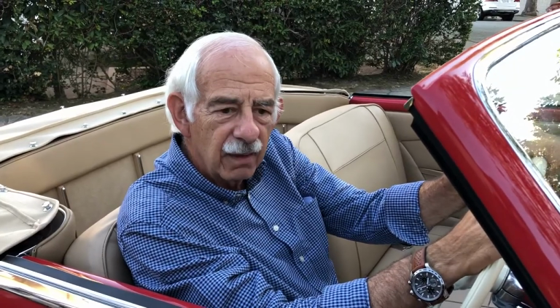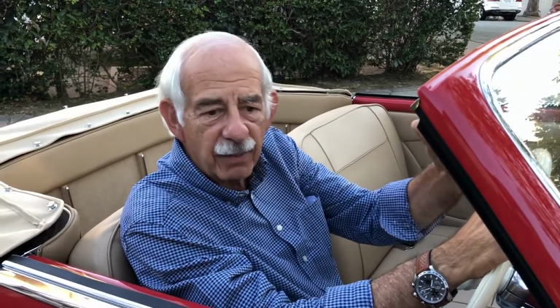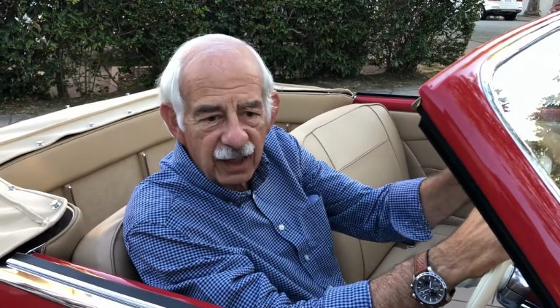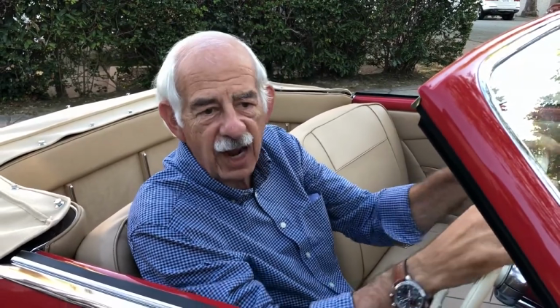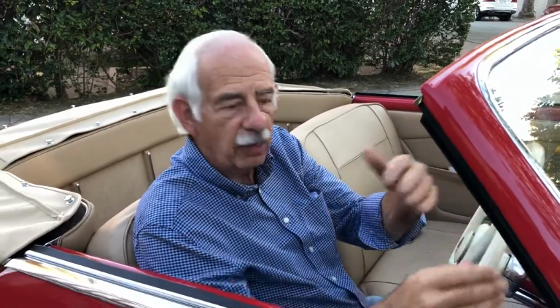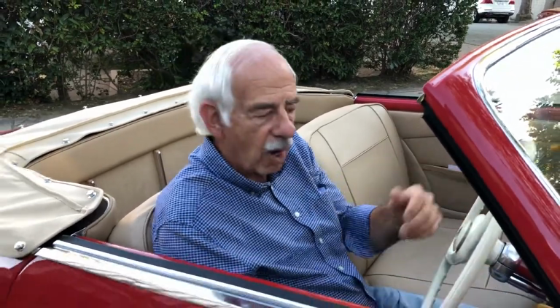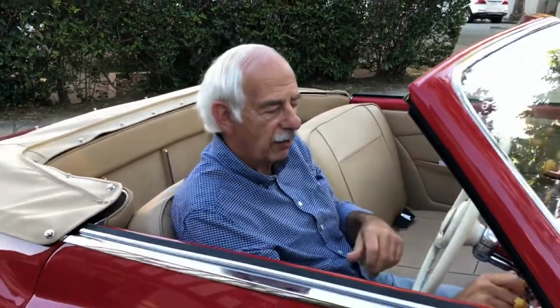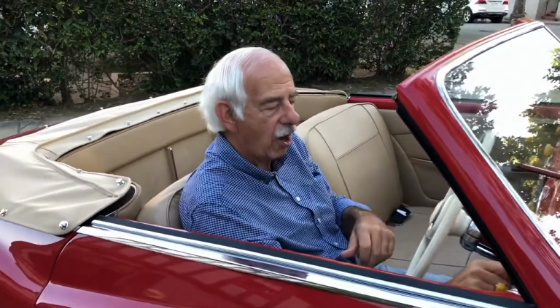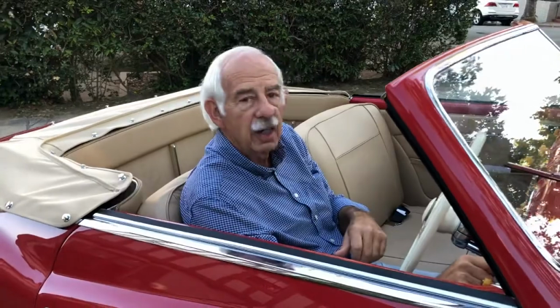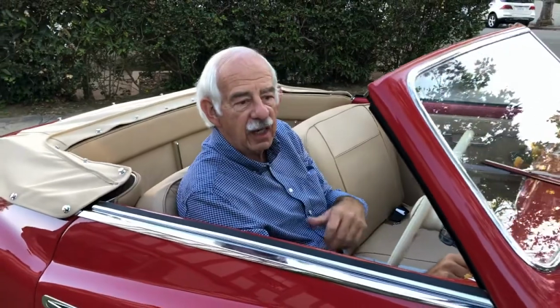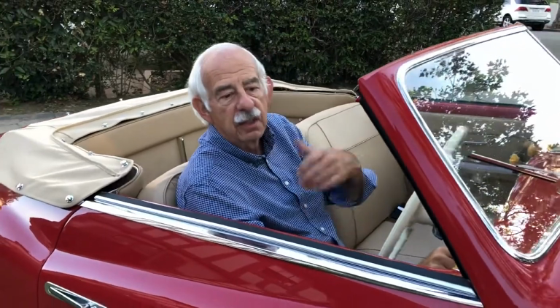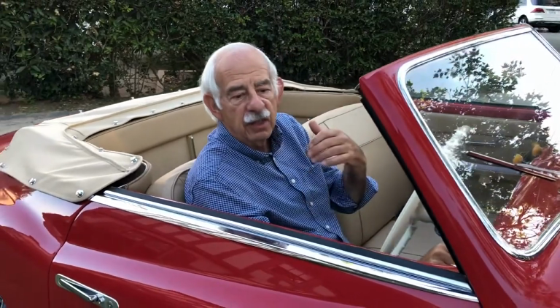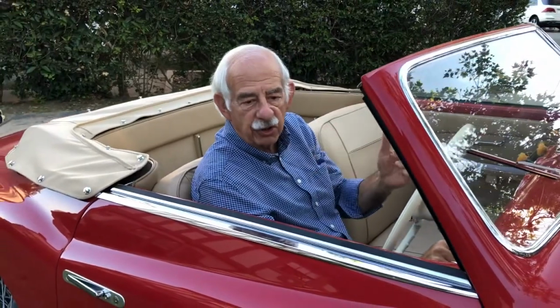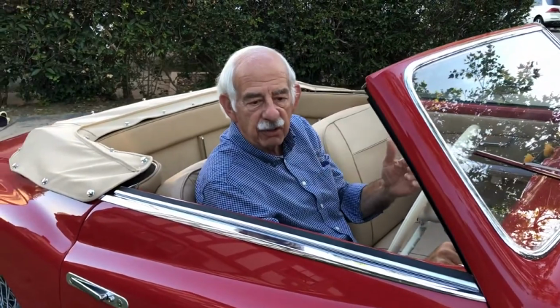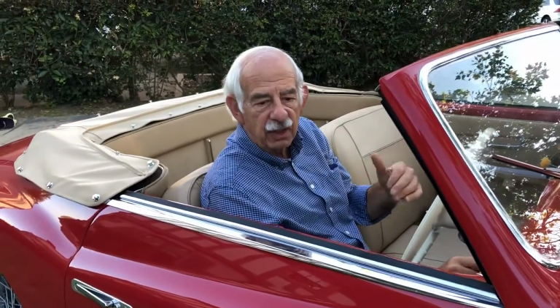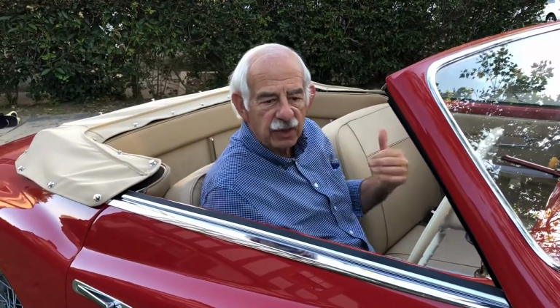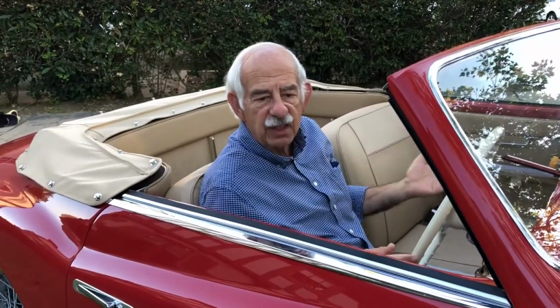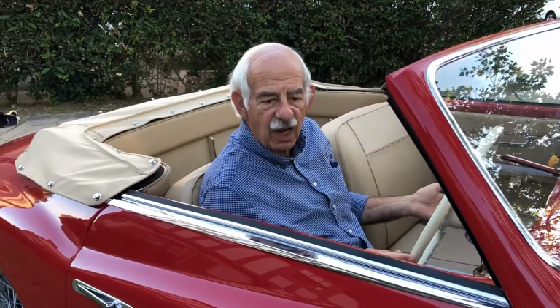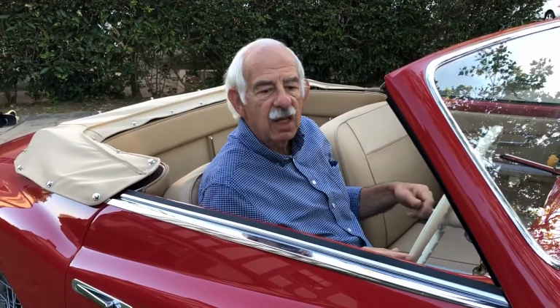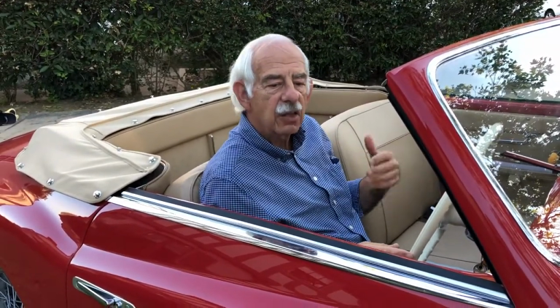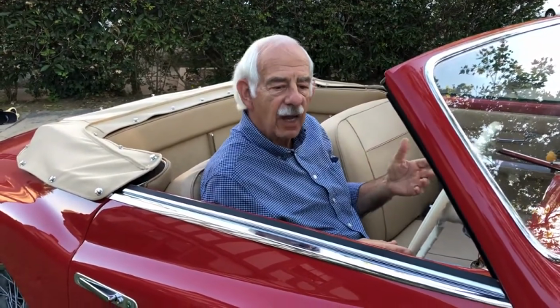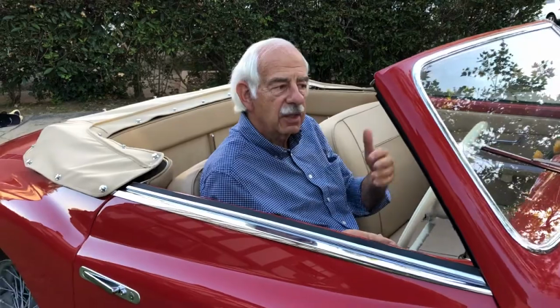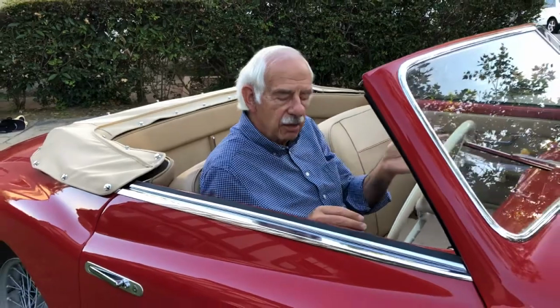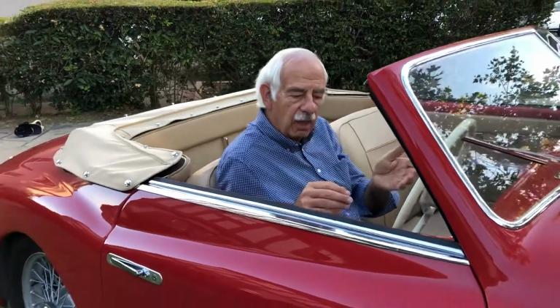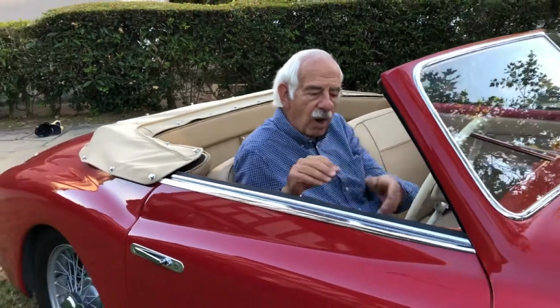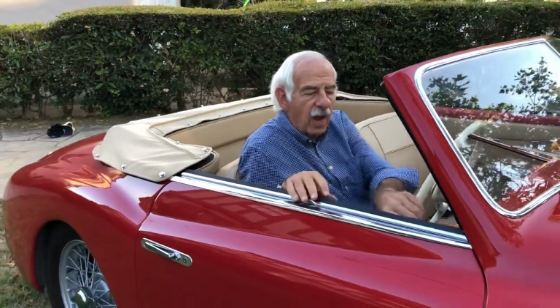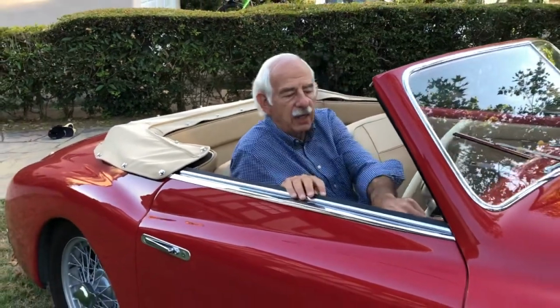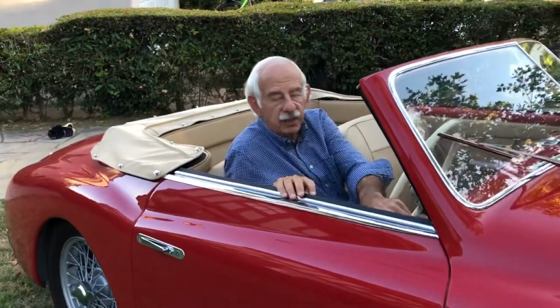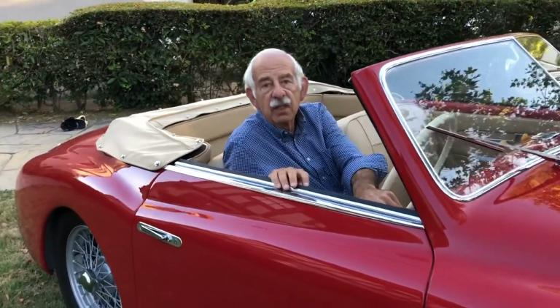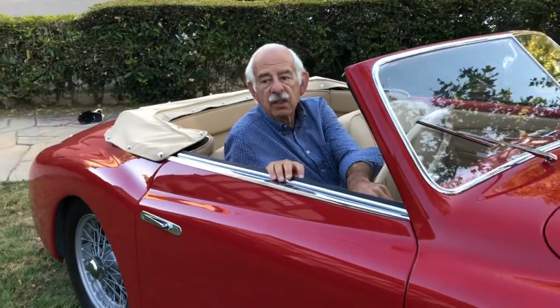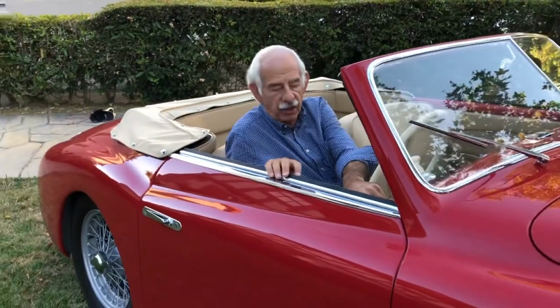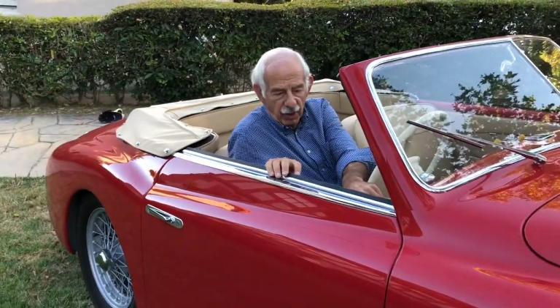I'm going to get out now and we'll walk around the car. I'll show you the inside as well as the engine compartment.